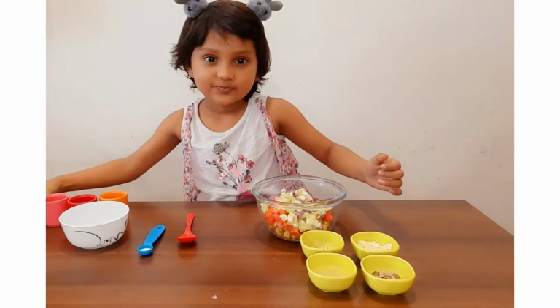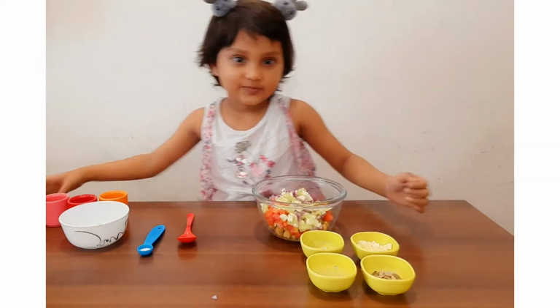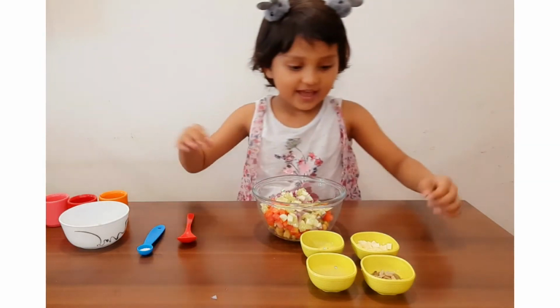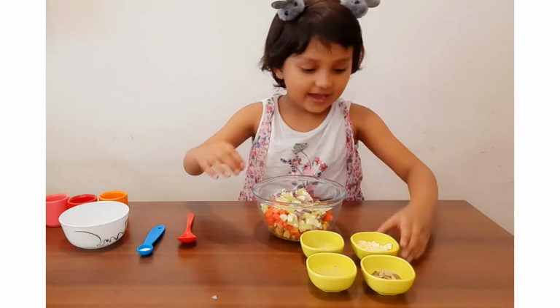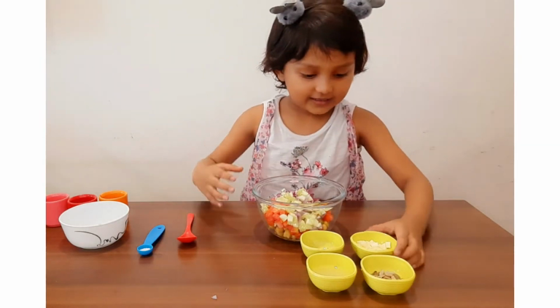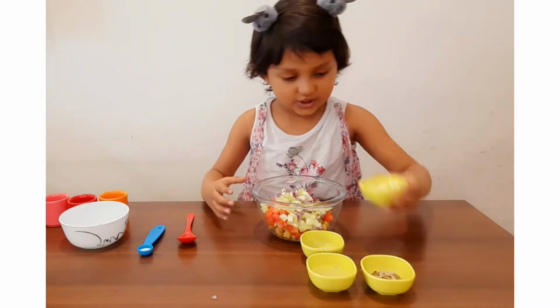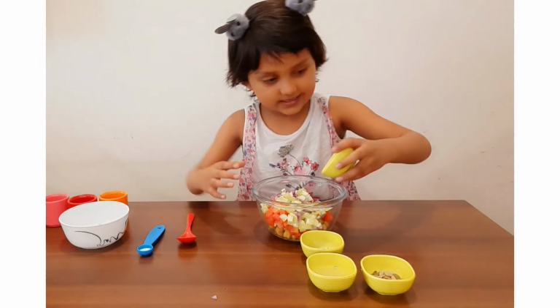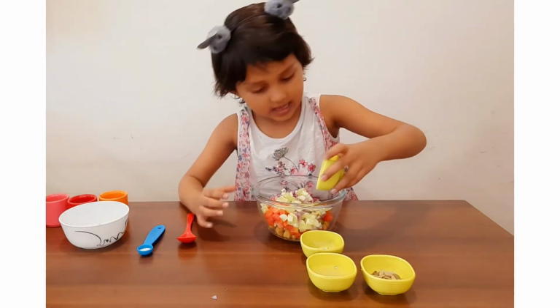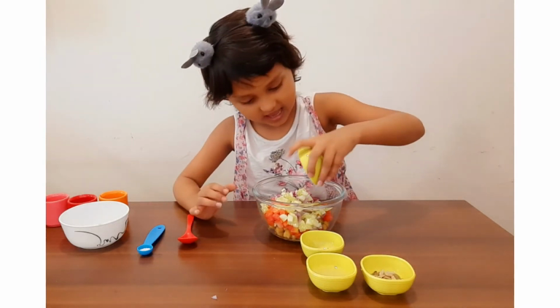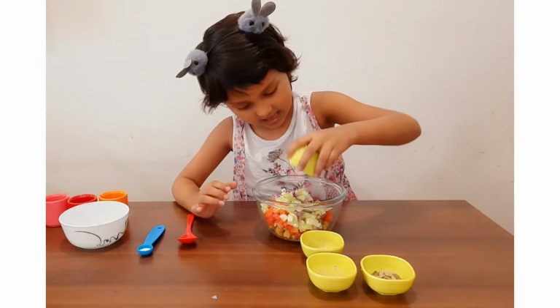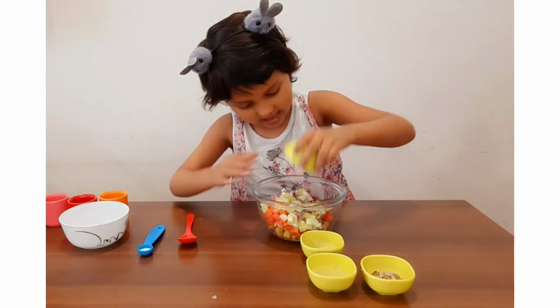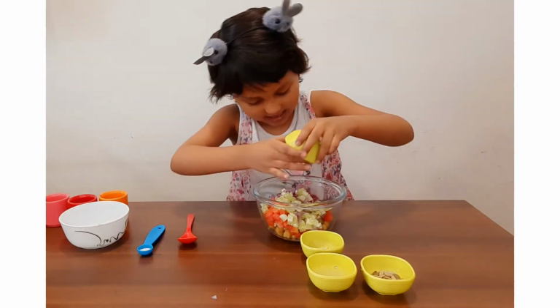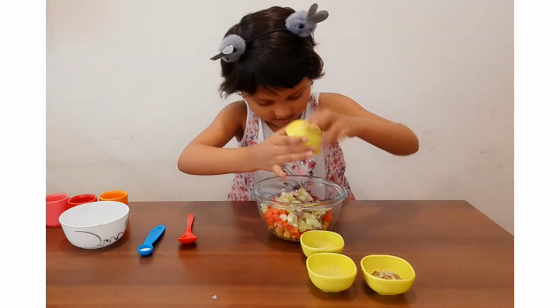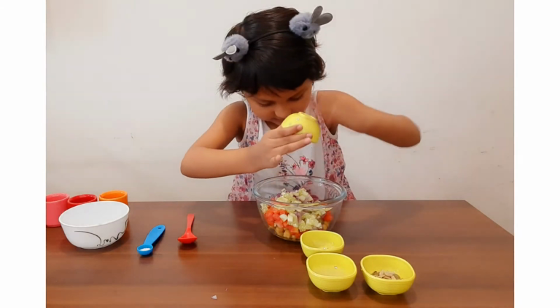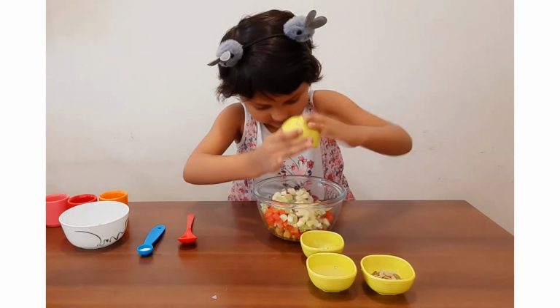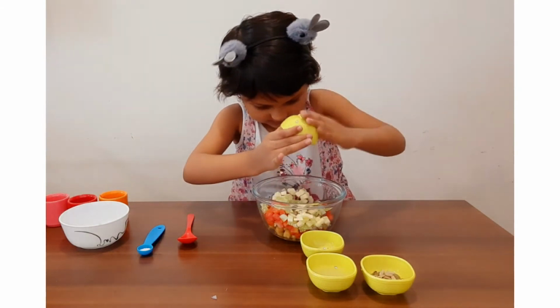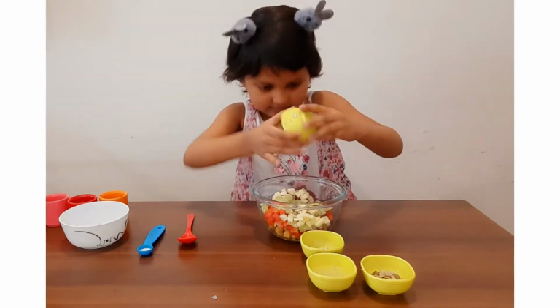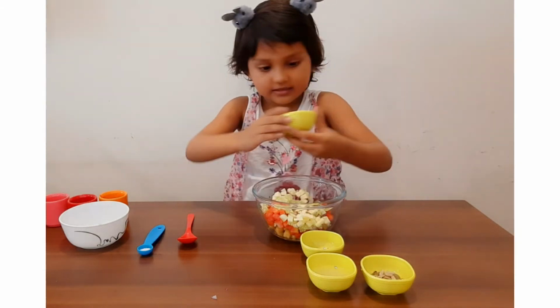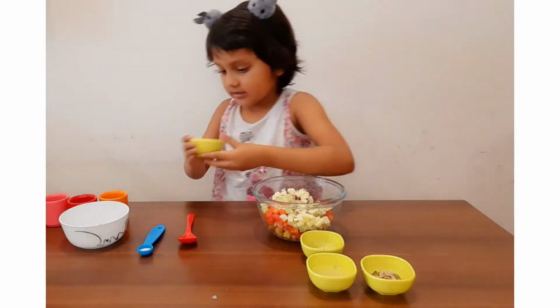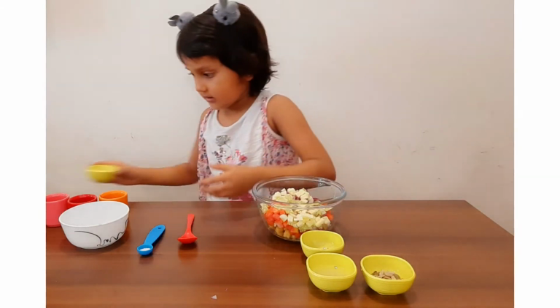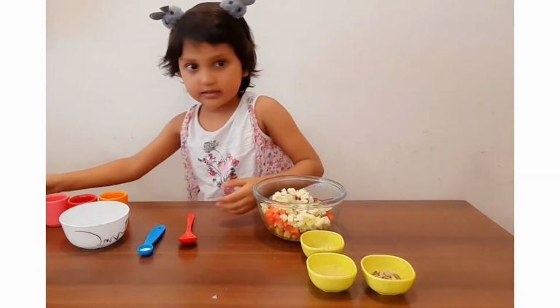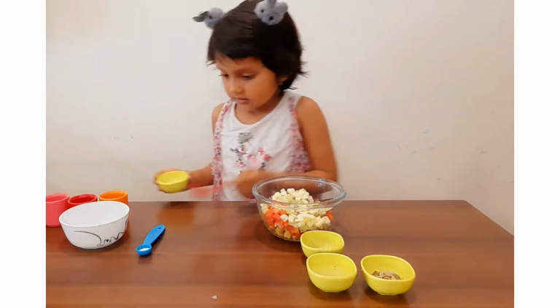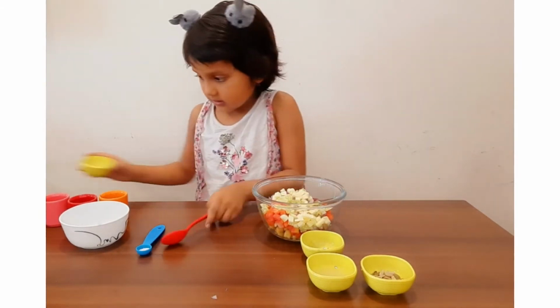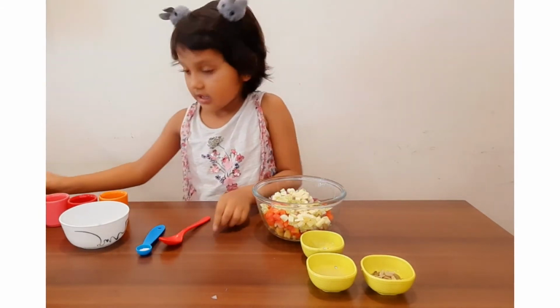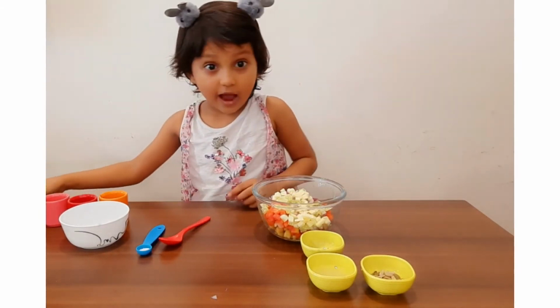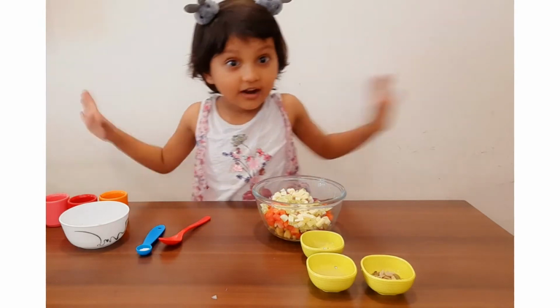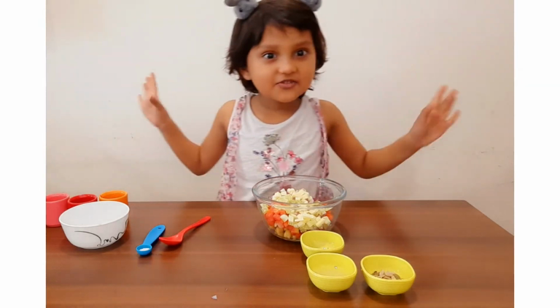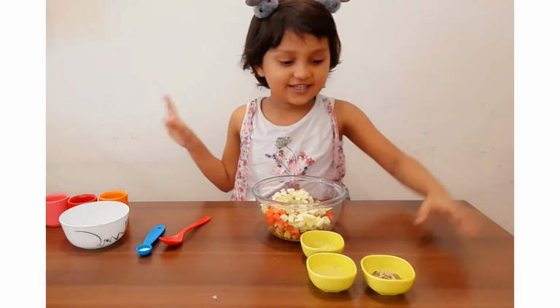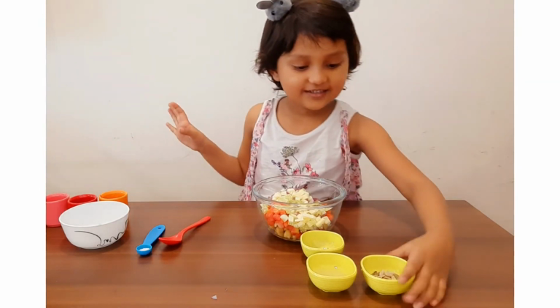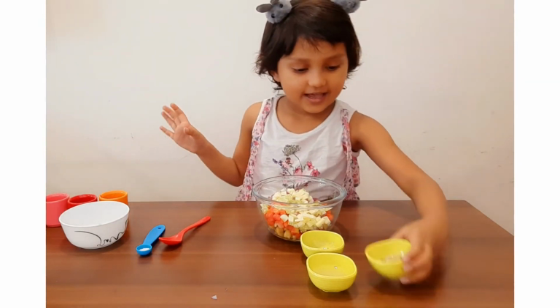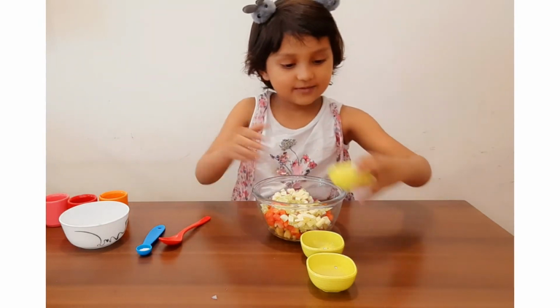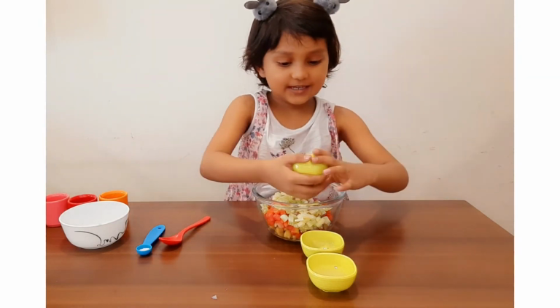And cheese. I love cheese. And some seeds.